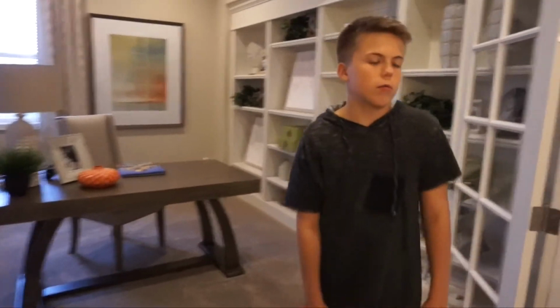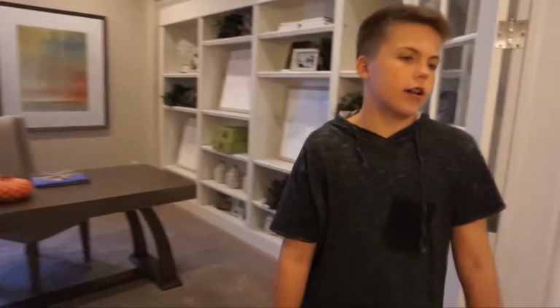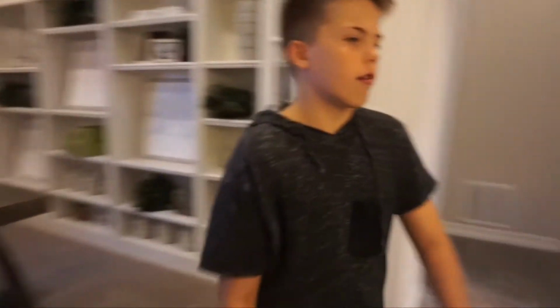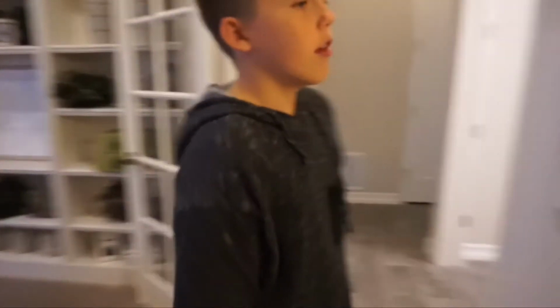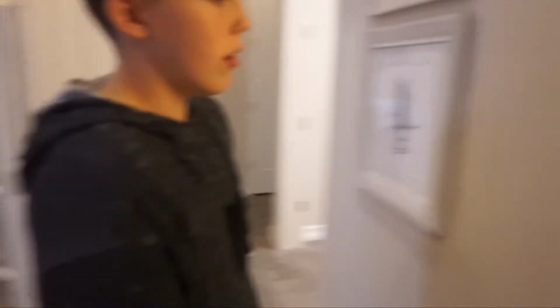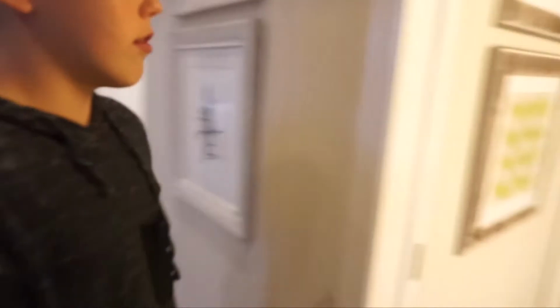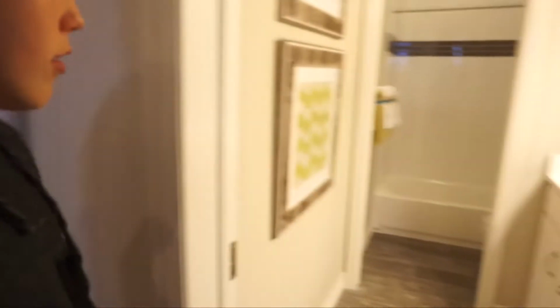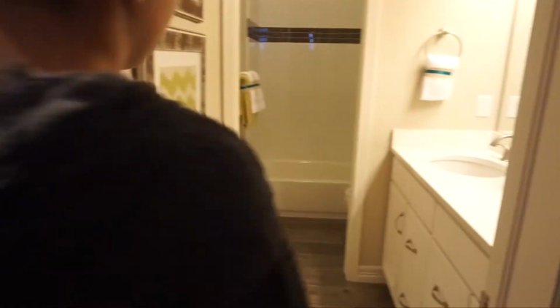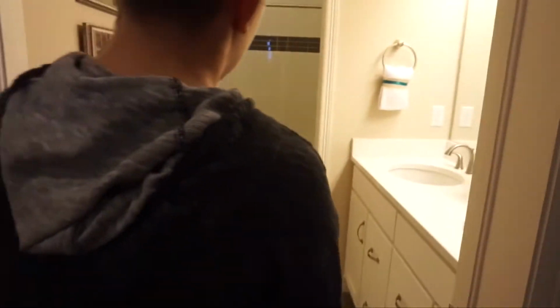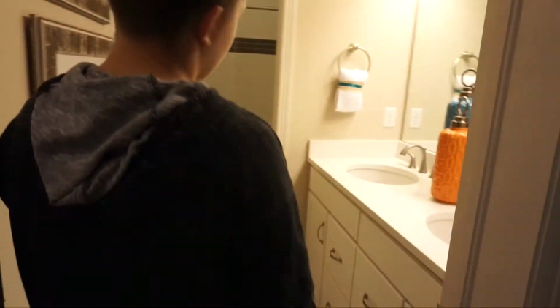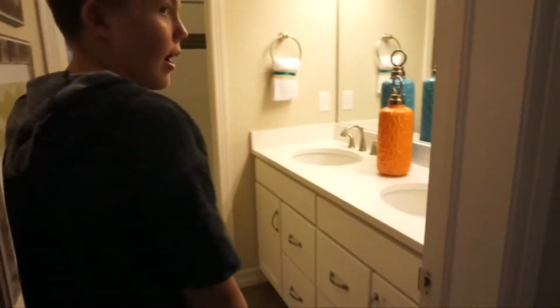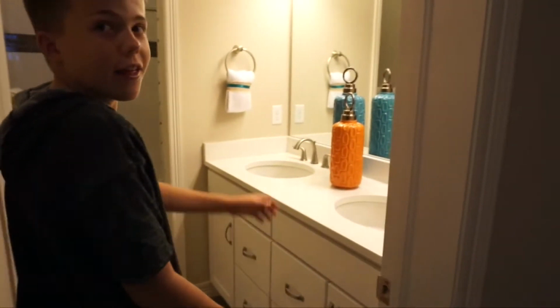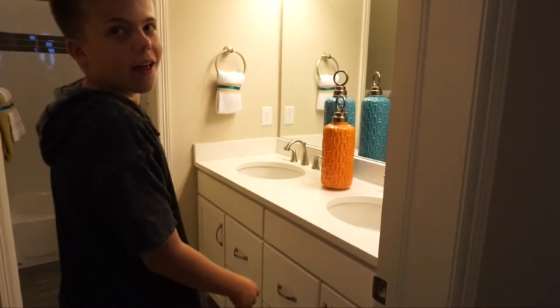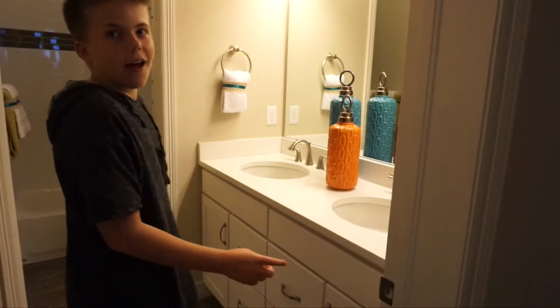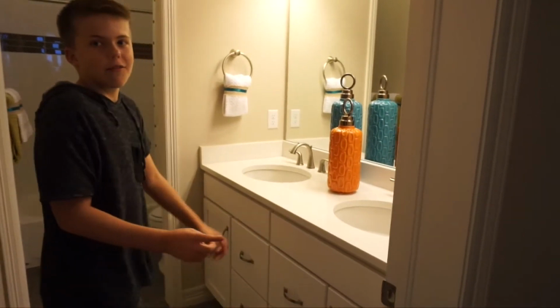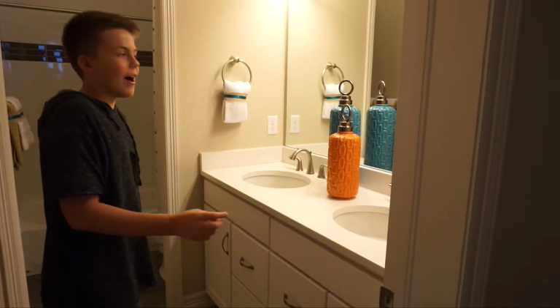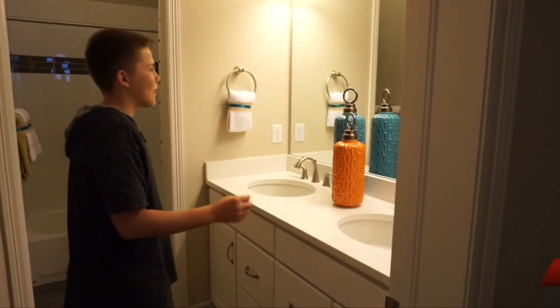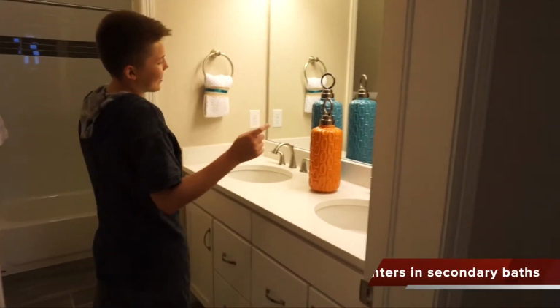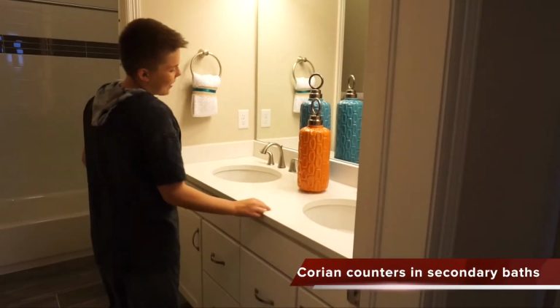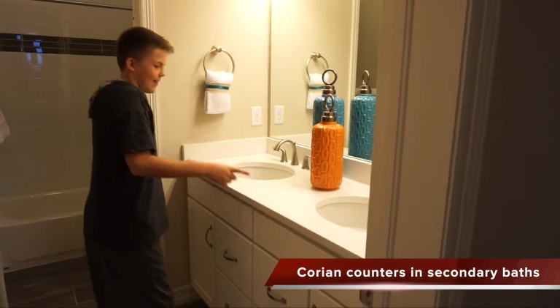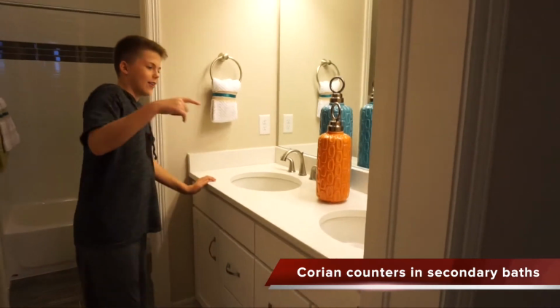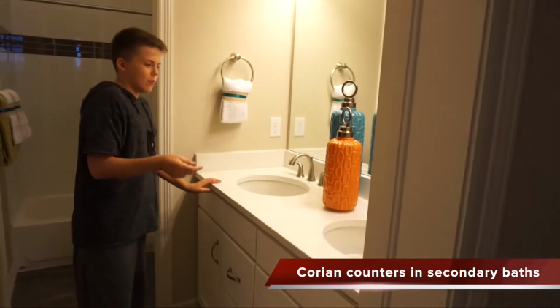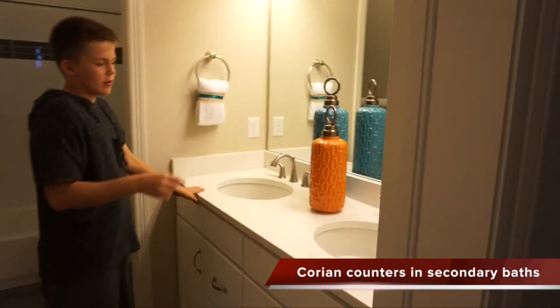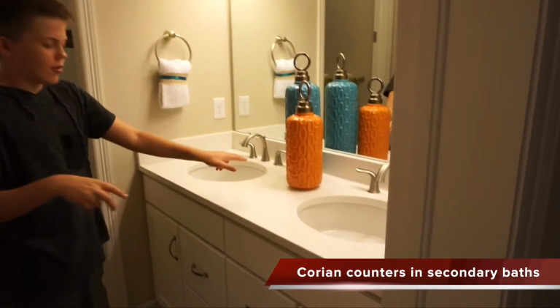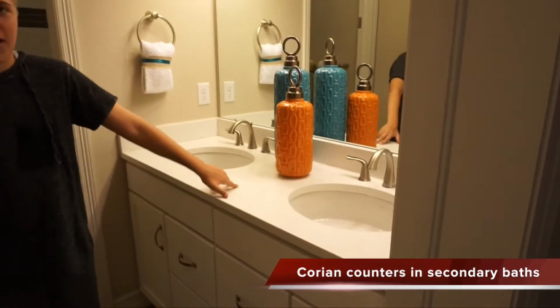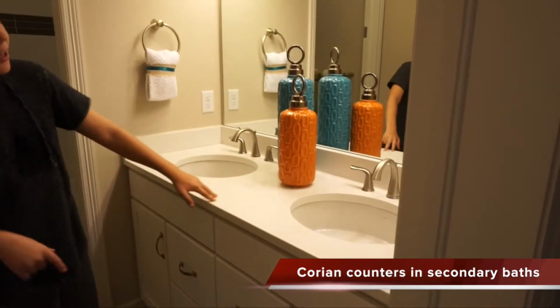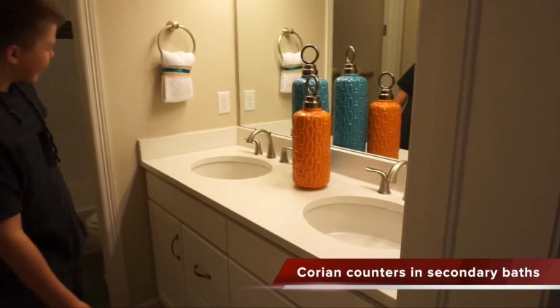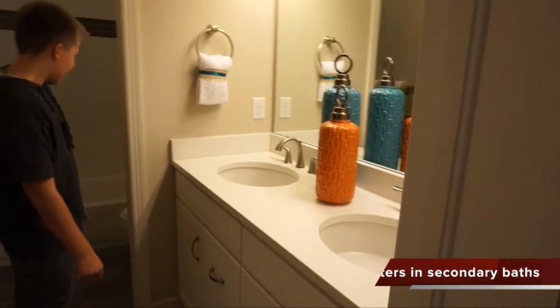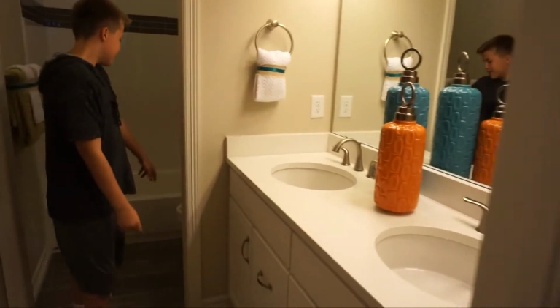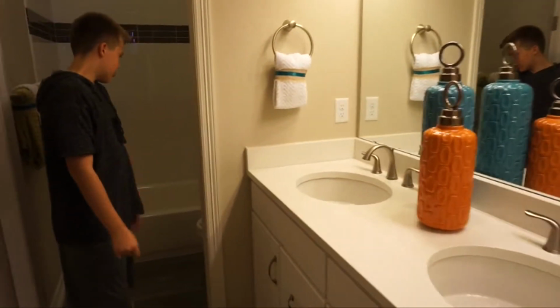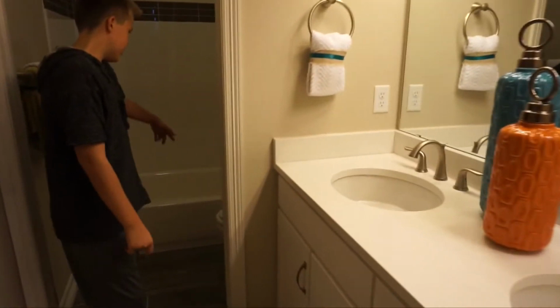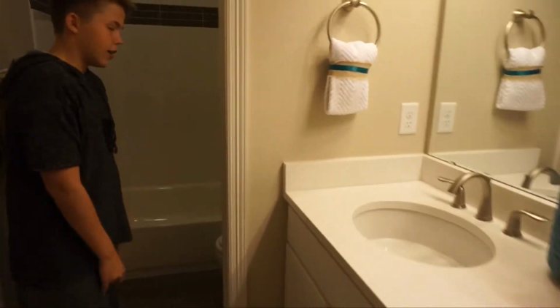Behind us is a full bath. We have a two-sink vanity, a toilet, and a tub.